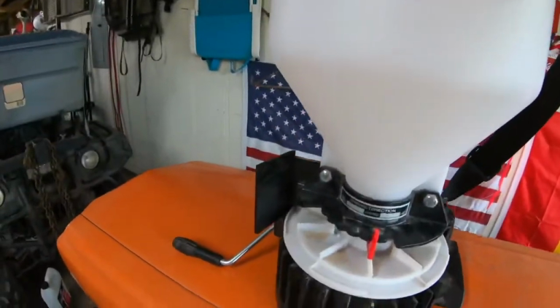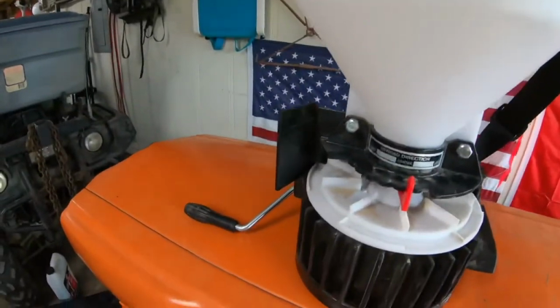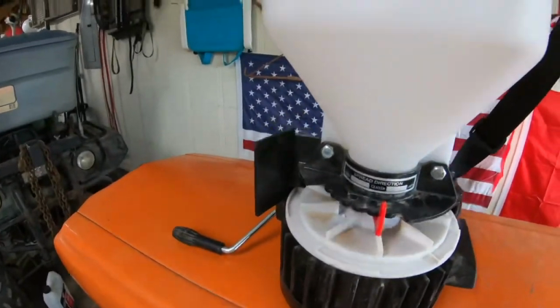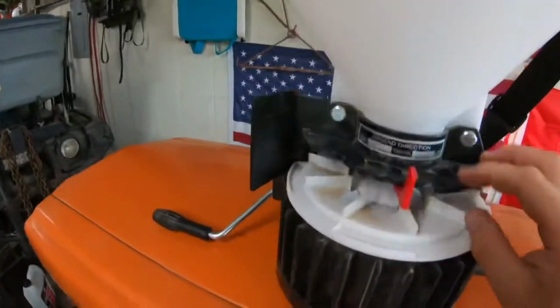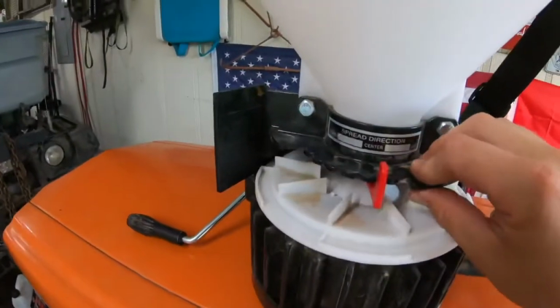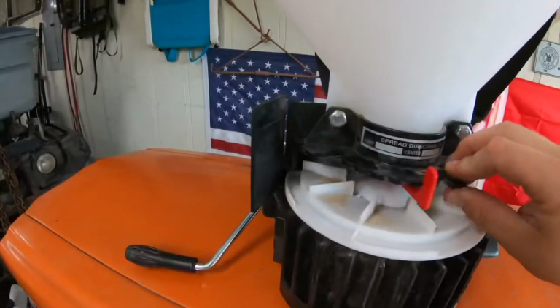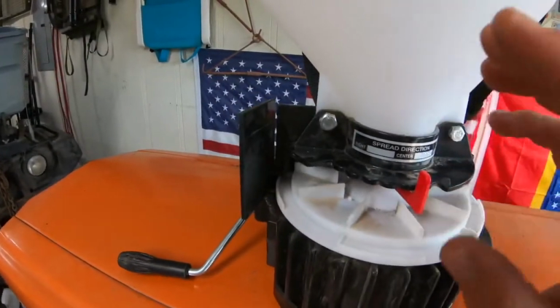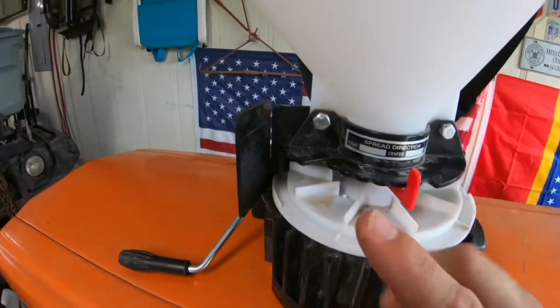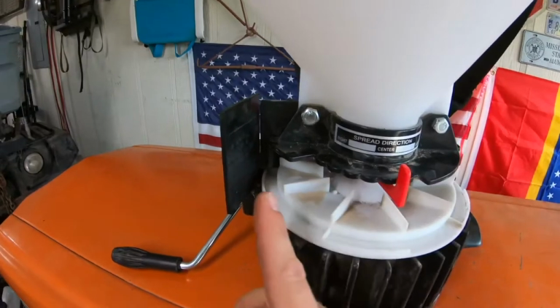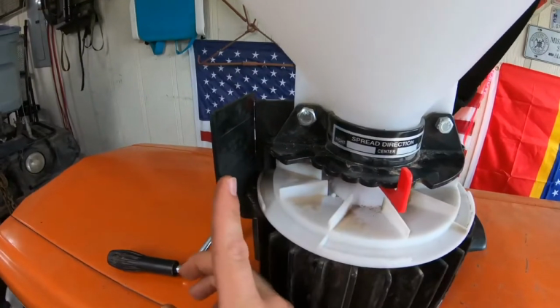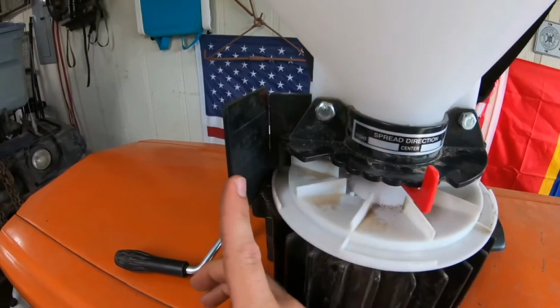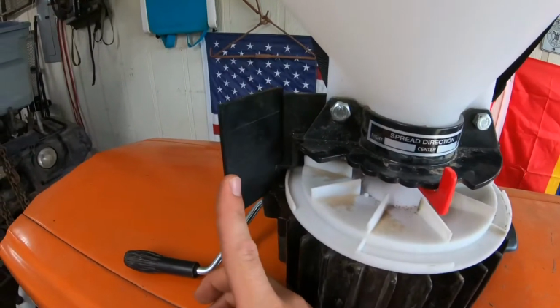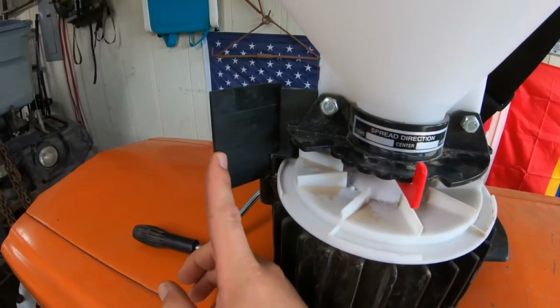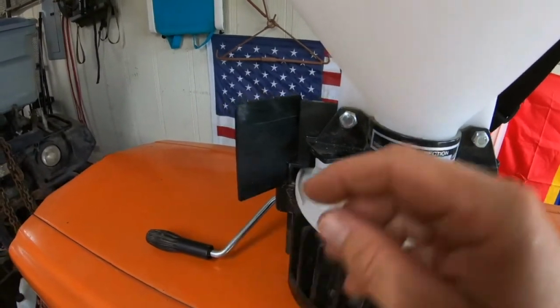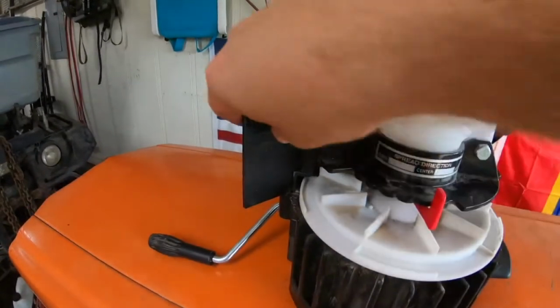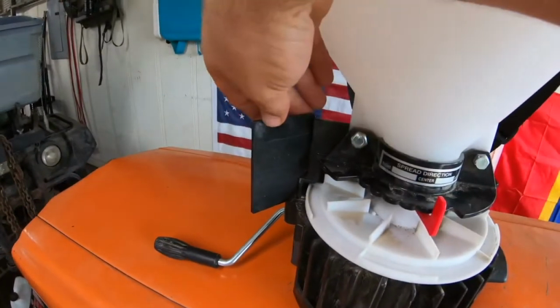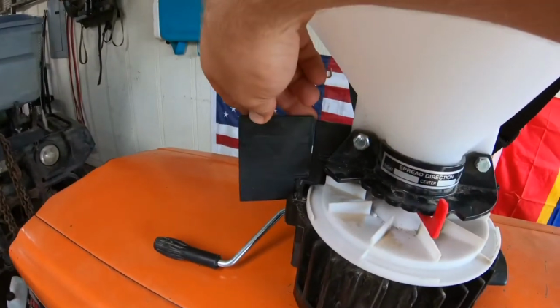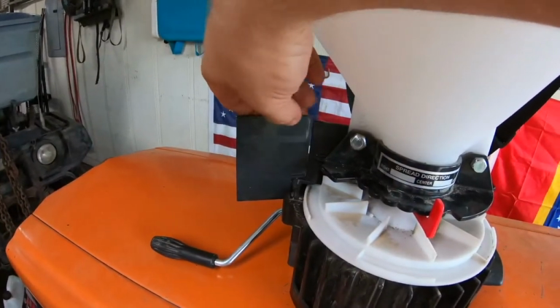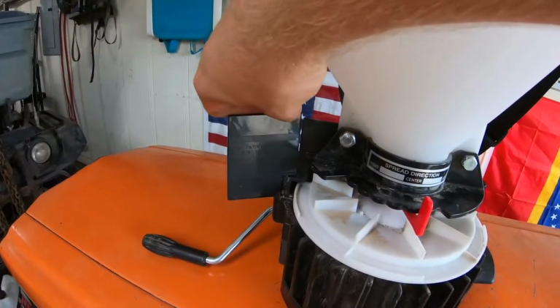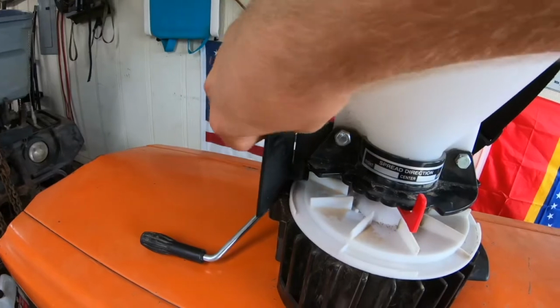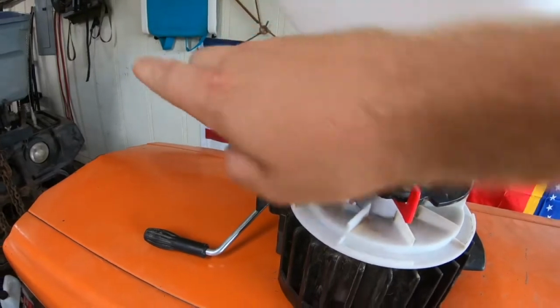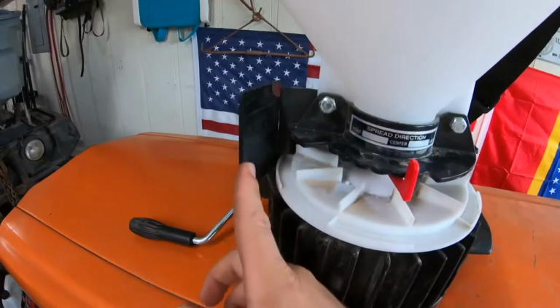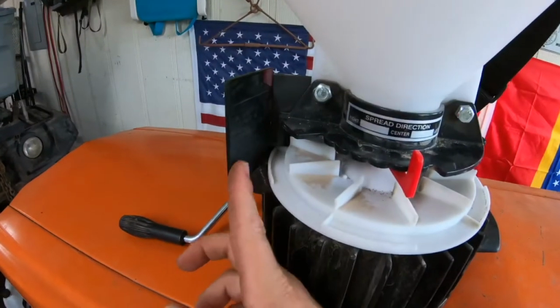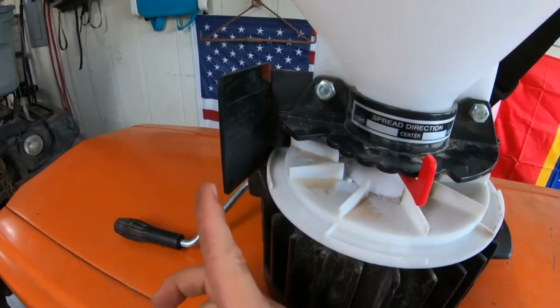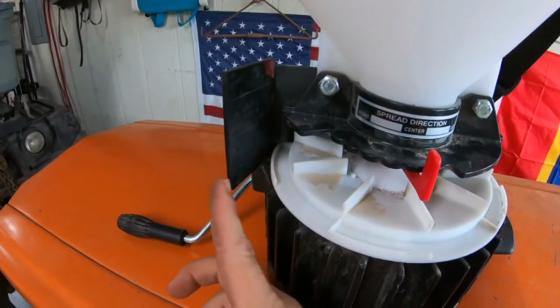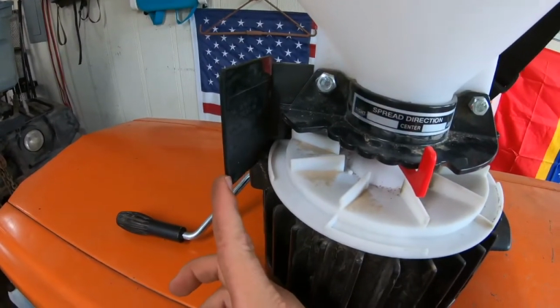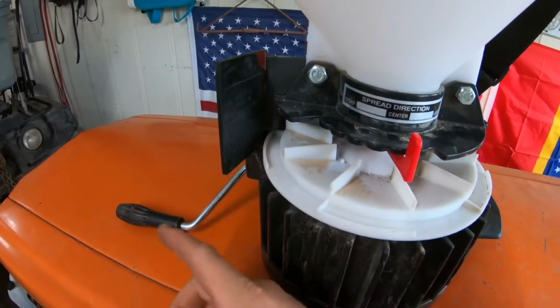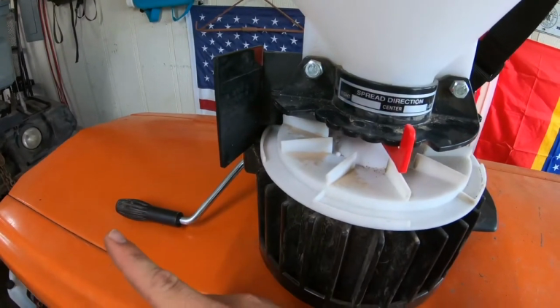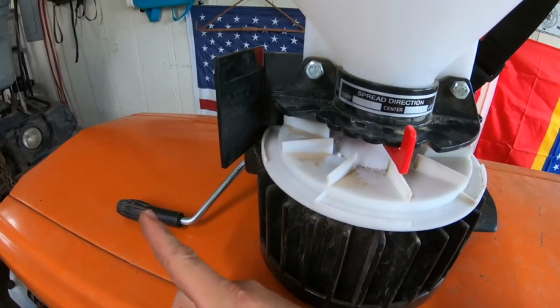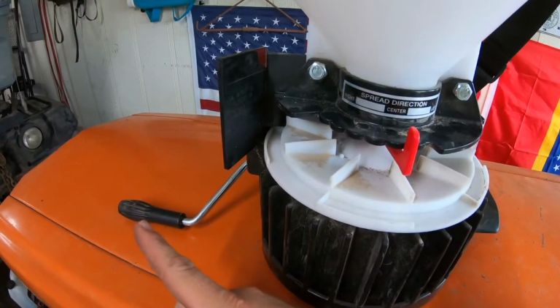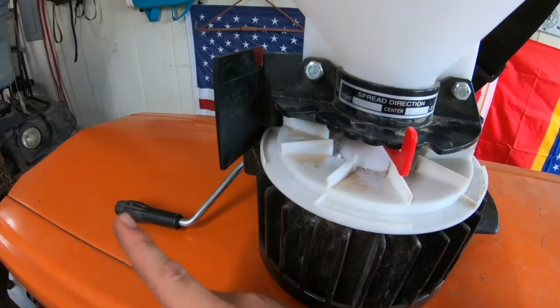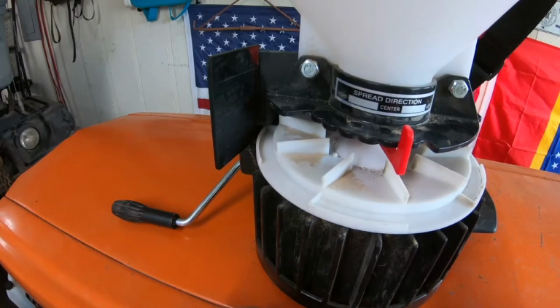Another selling point I bought this for was this side deflector, because if you're working a greenfield, you do not want to be wasting seed into the trees.